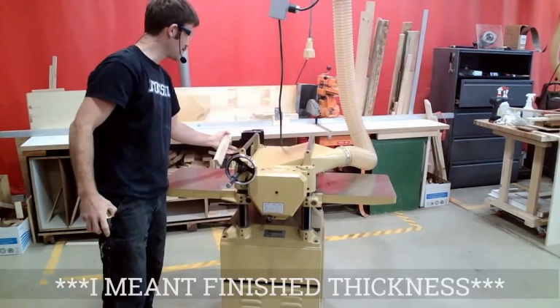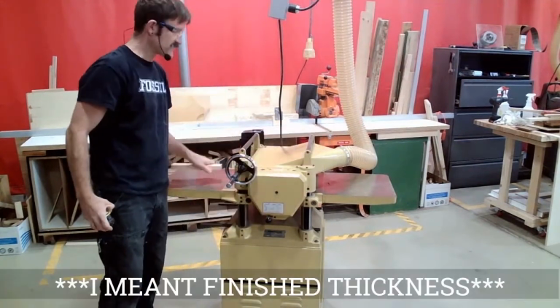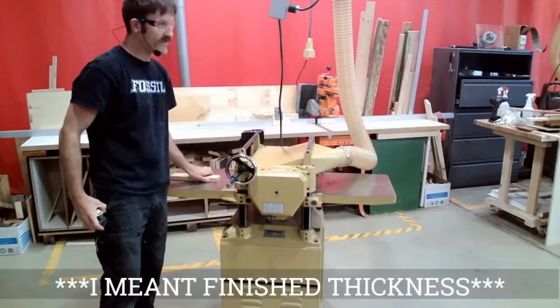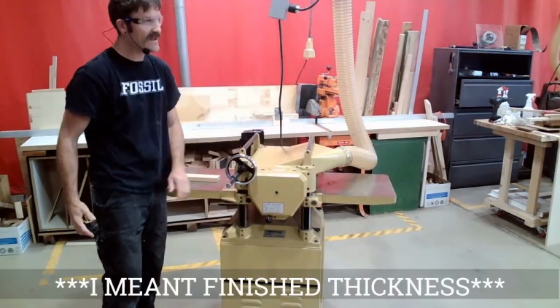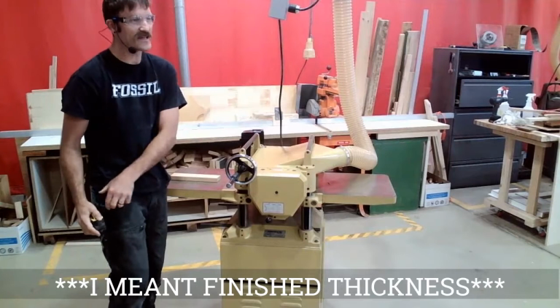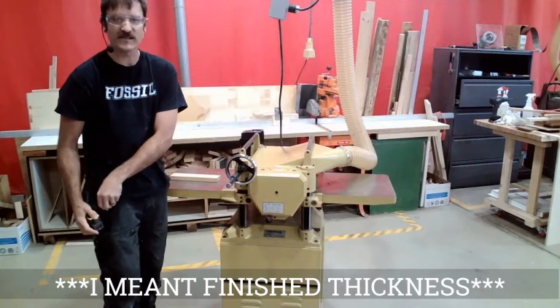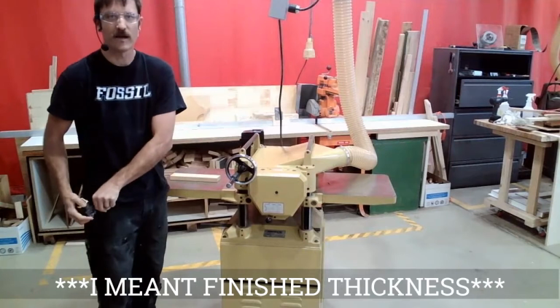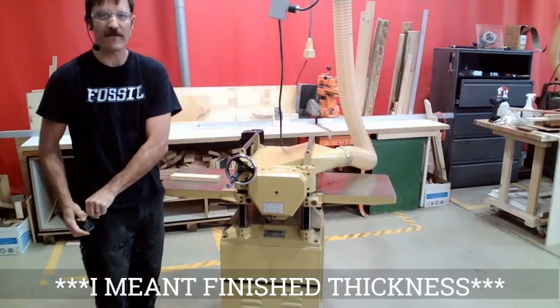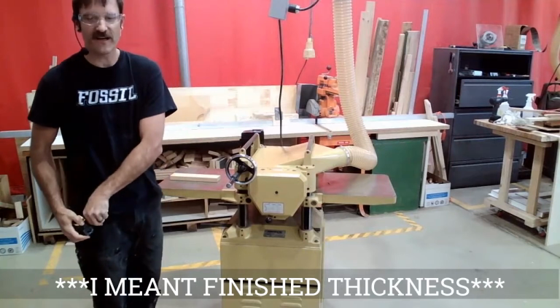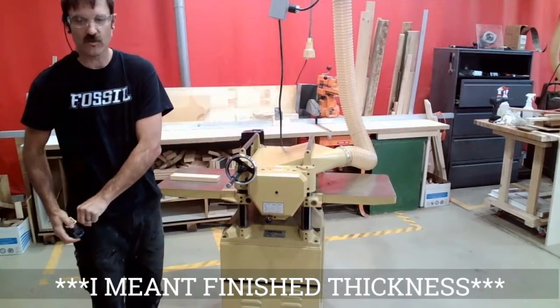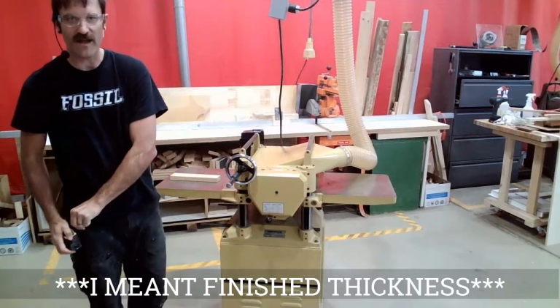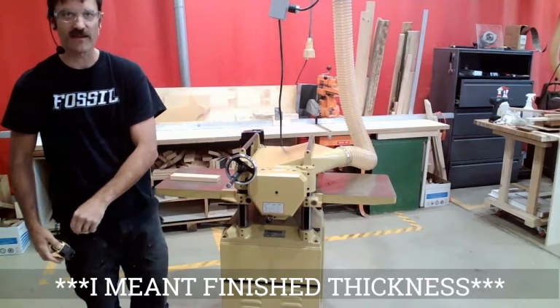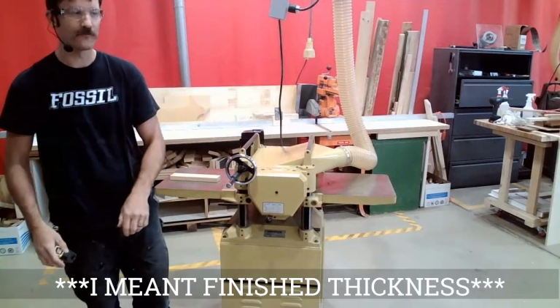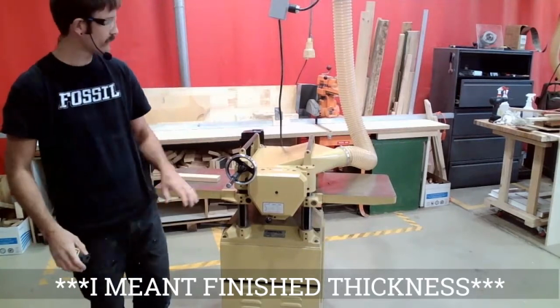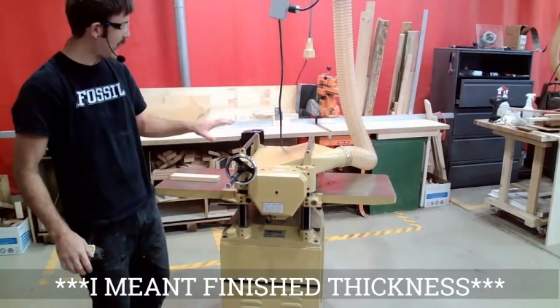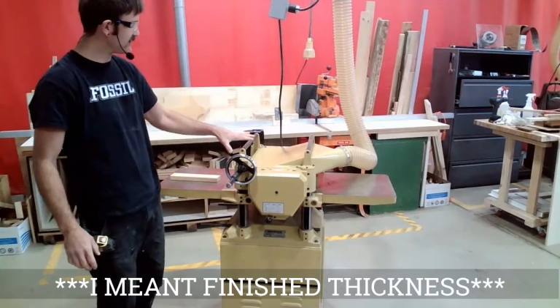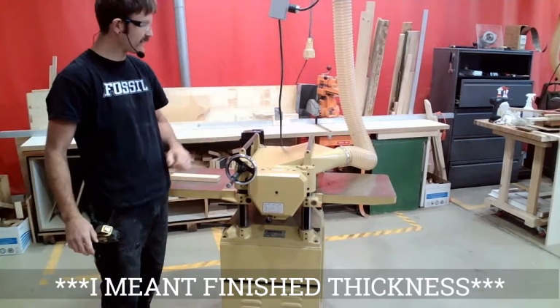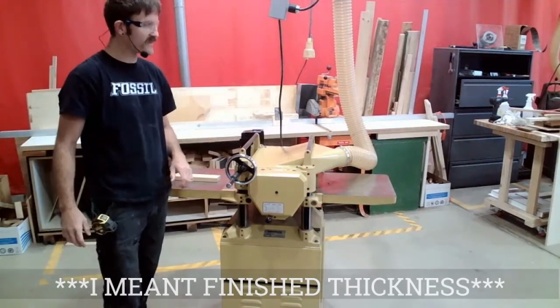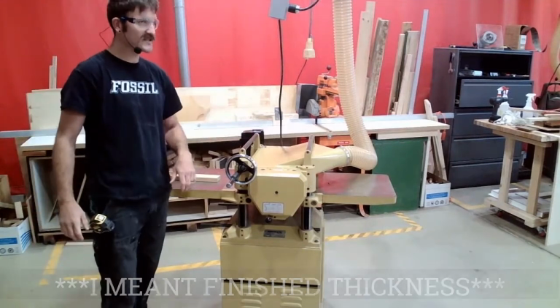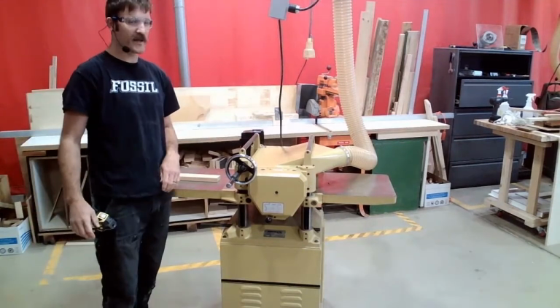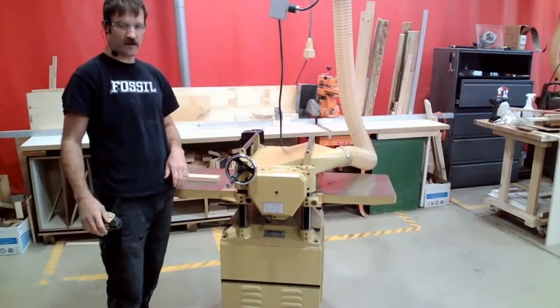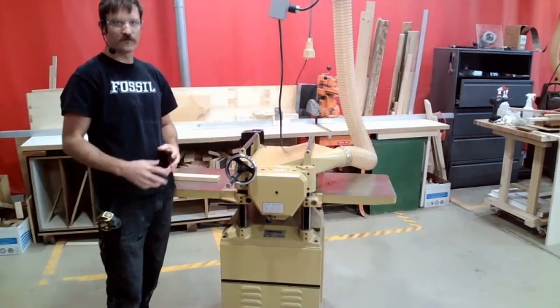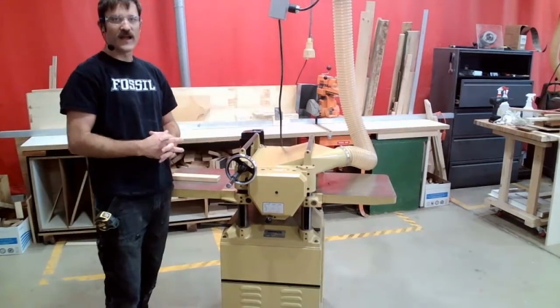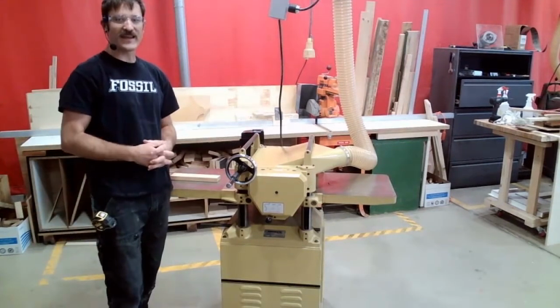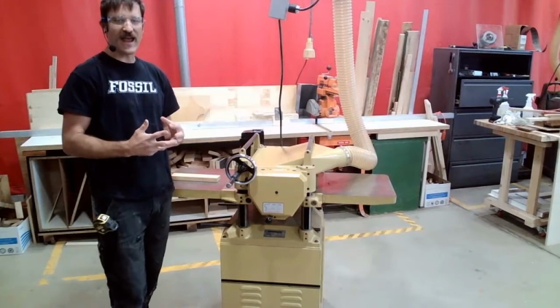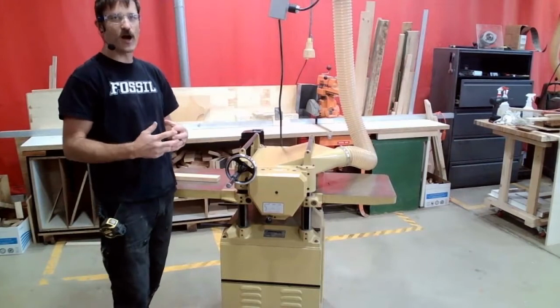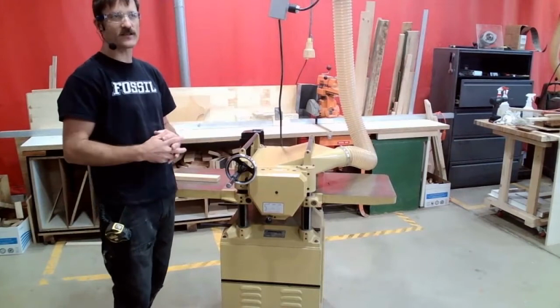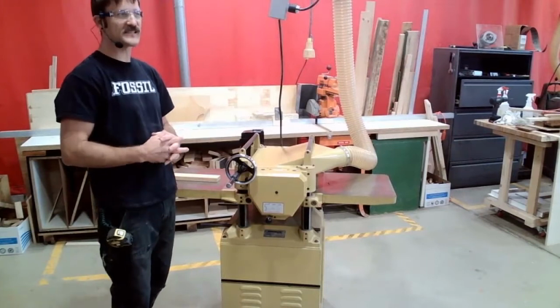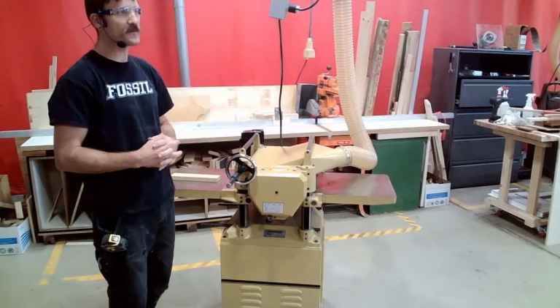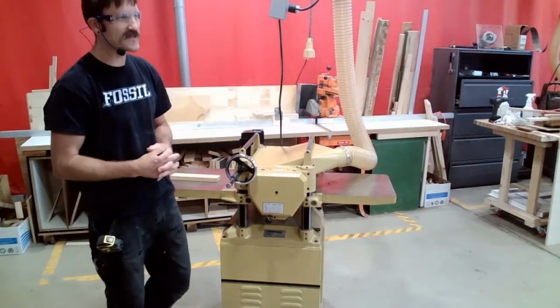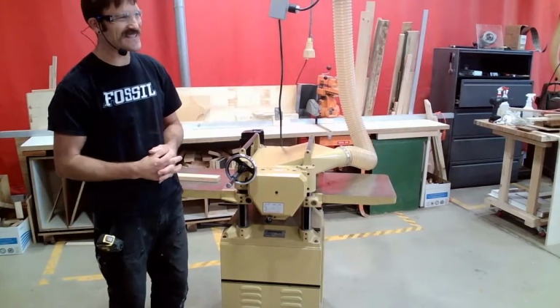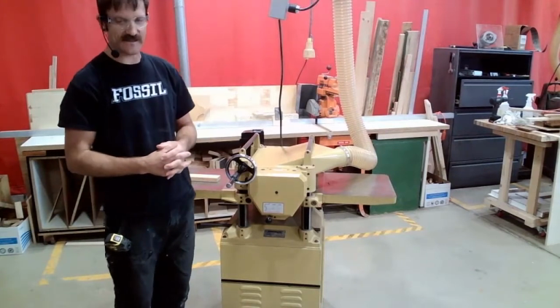When I check my thickness, I am right exactly at 7/8ths of an inch. That is my finished thickness — I'm done at the thickness planer and can head on to step six.